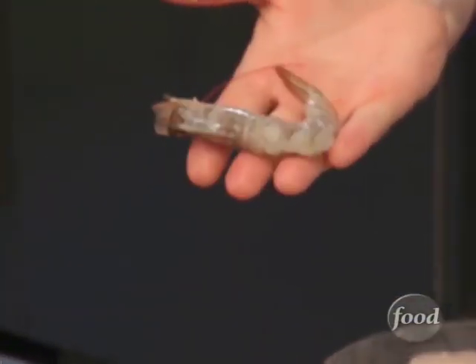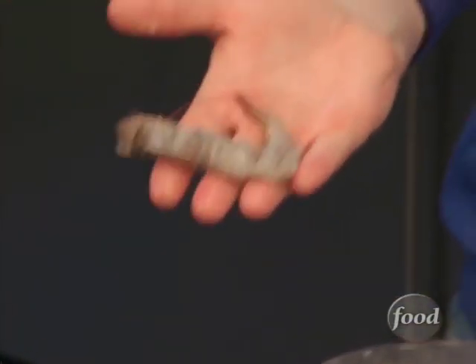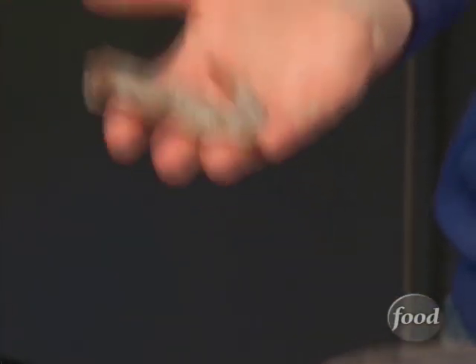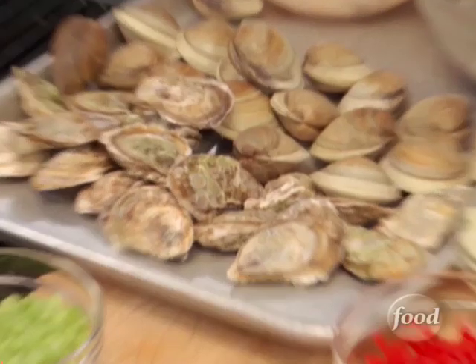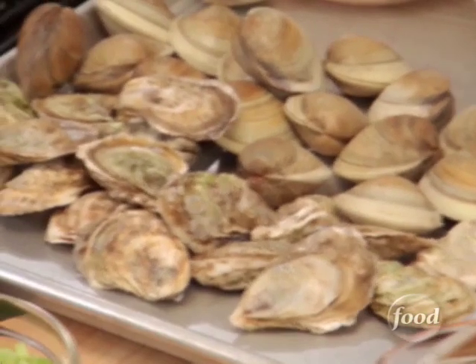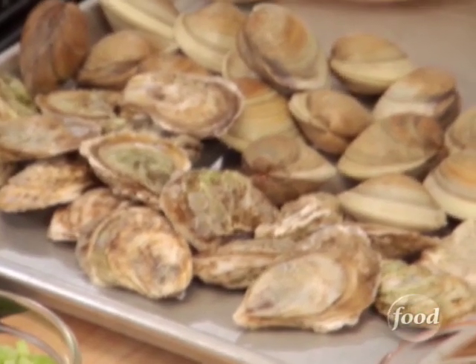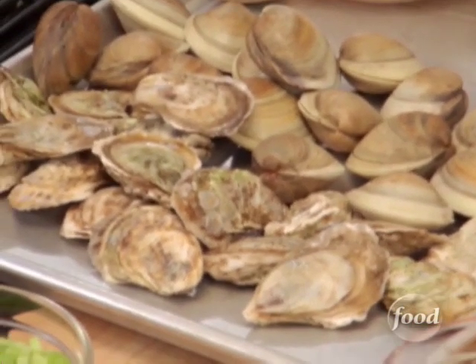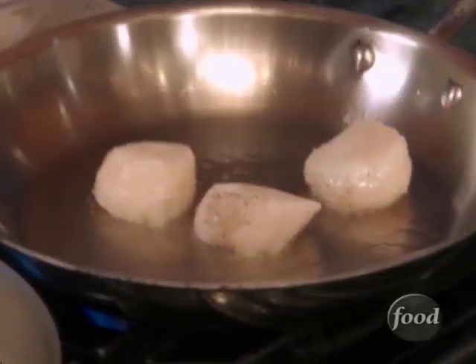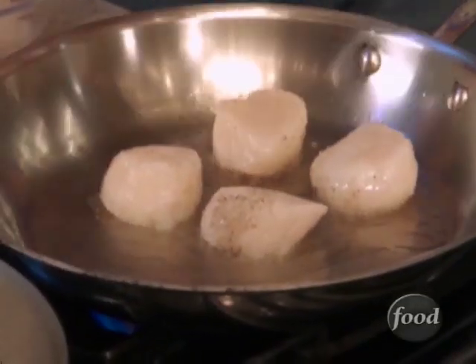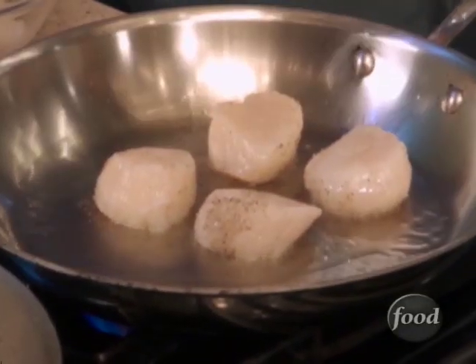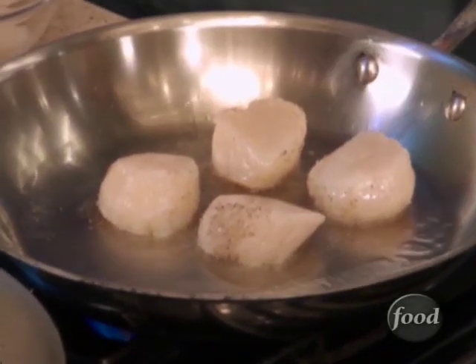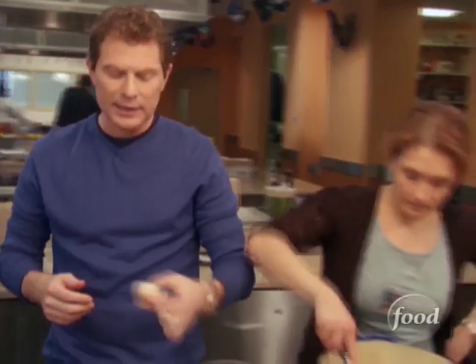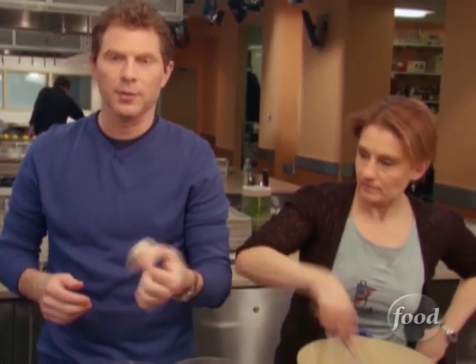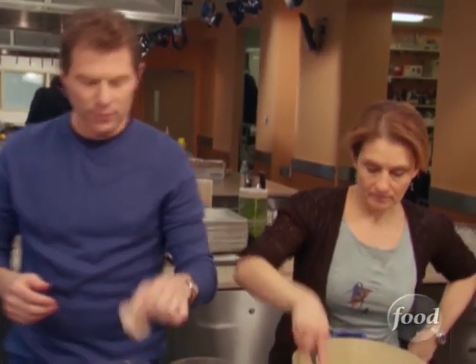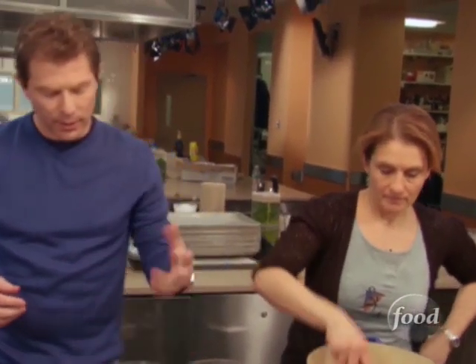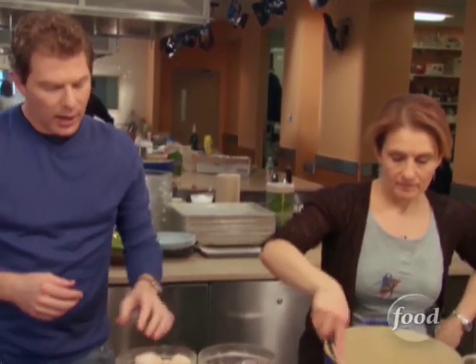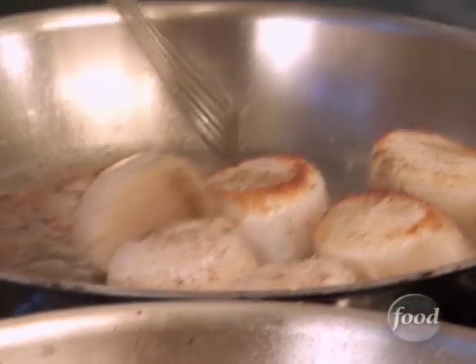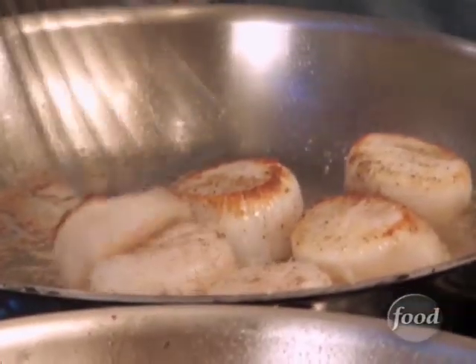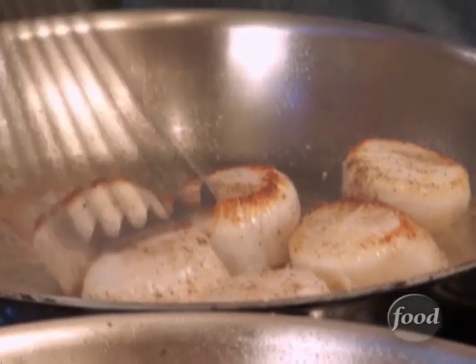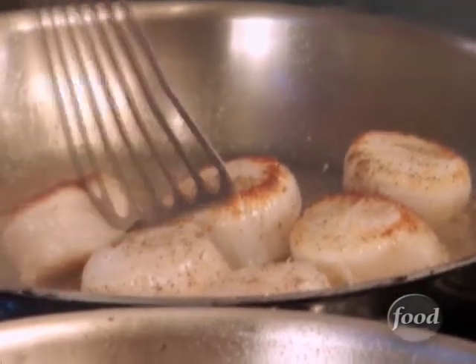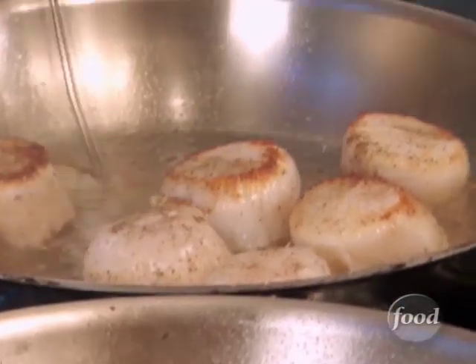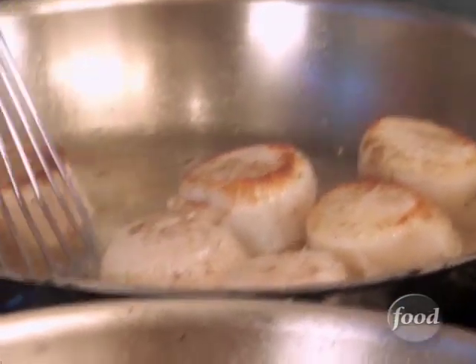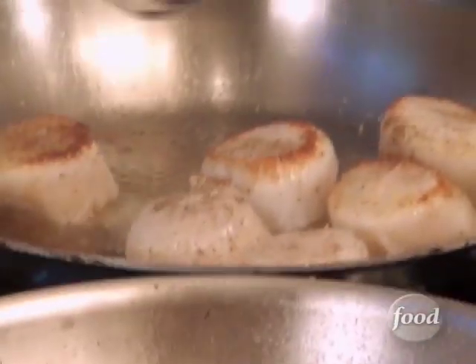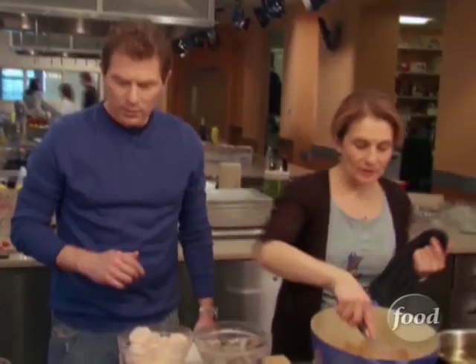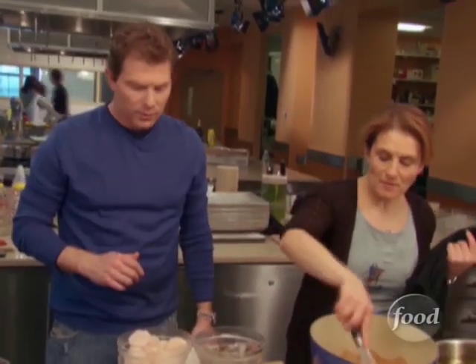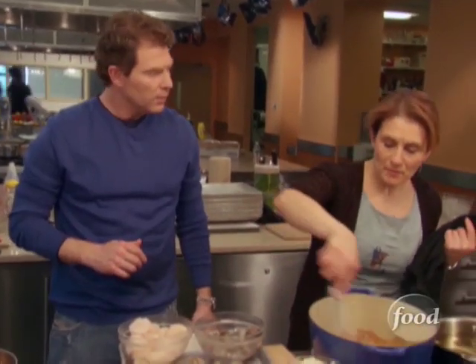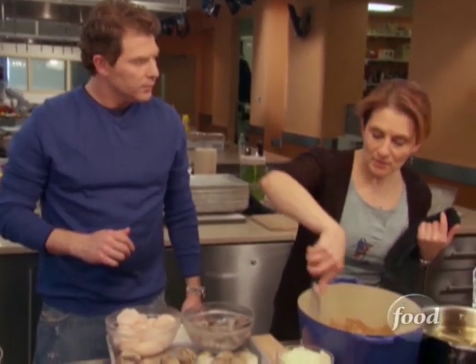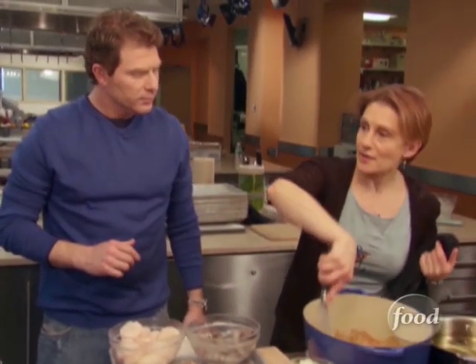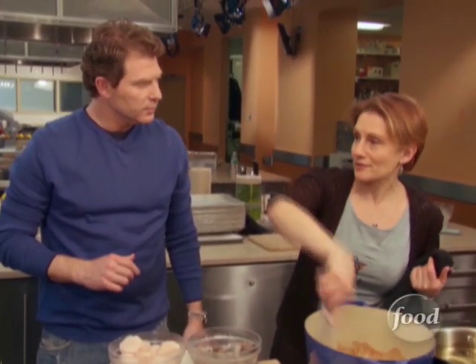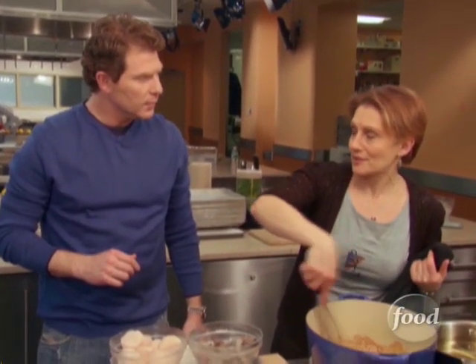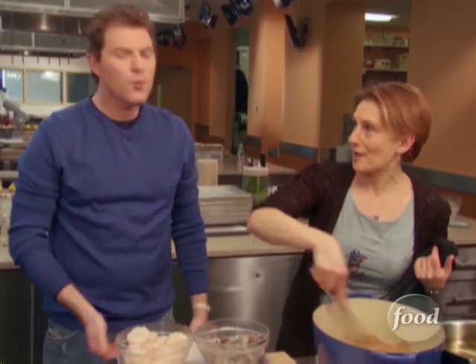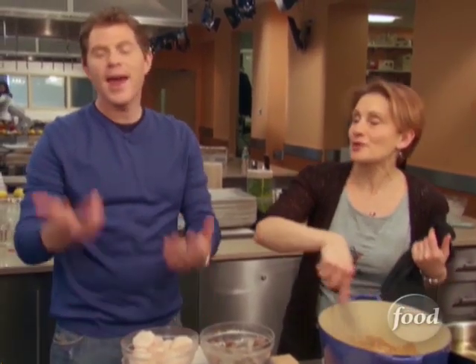We have some head-on shrimp, some clams, and sea scallops. You don't see a lot of sea scallops in seafood gumbo, but I love the richness of sea scallops for this. I'm opposed to the scallops also. I remember when we did jambalaya and they laughed — who cares?